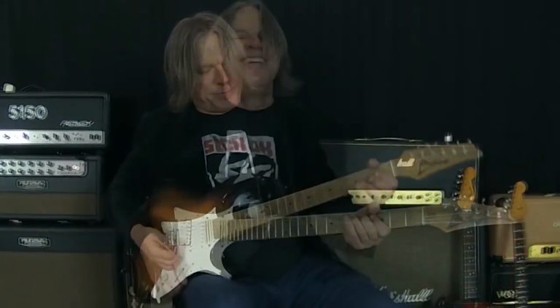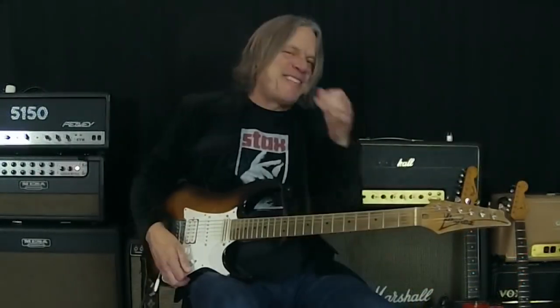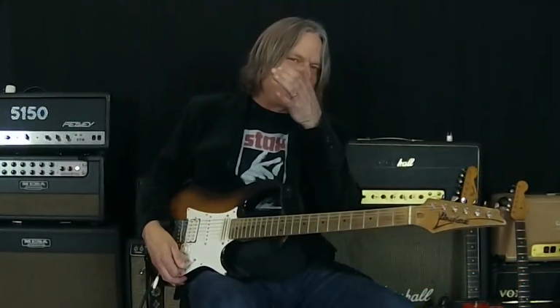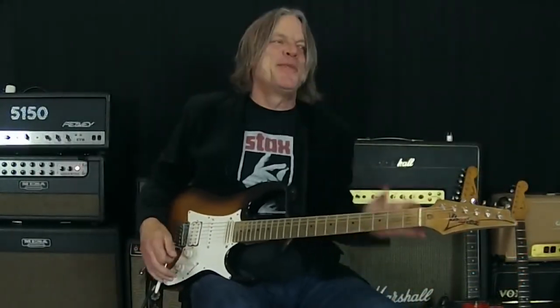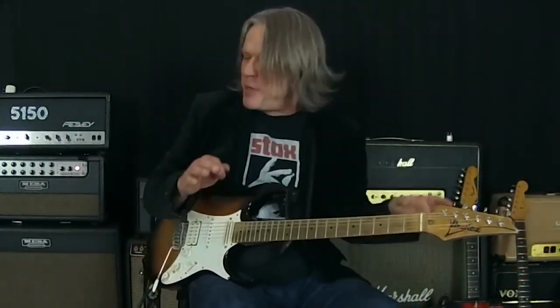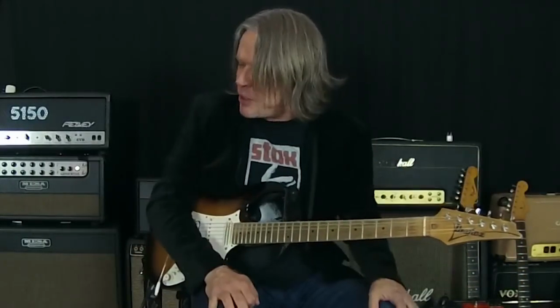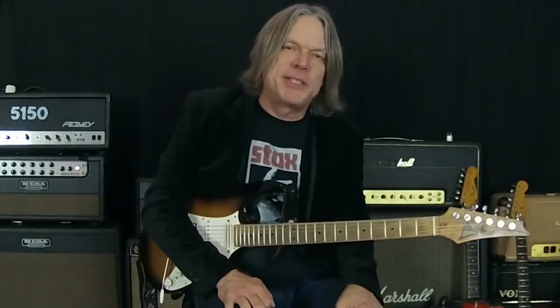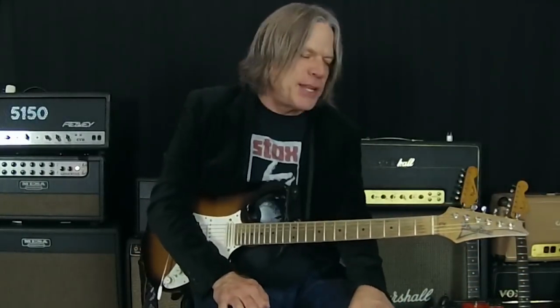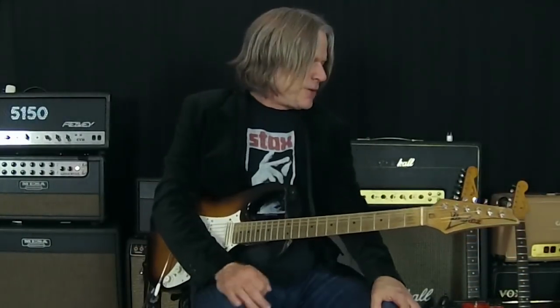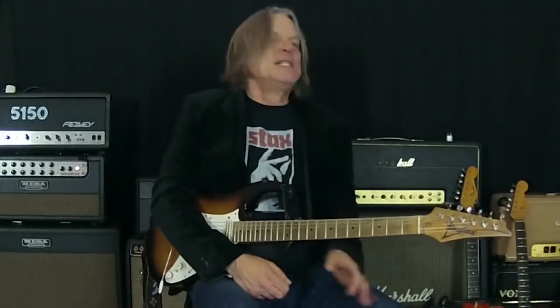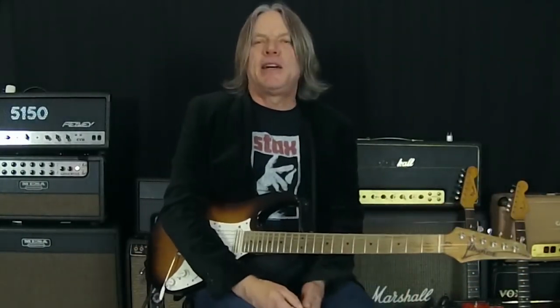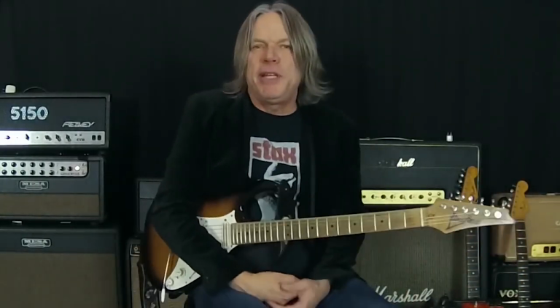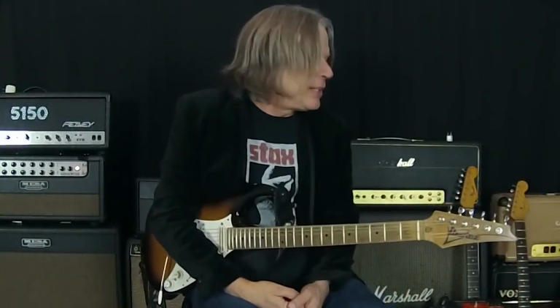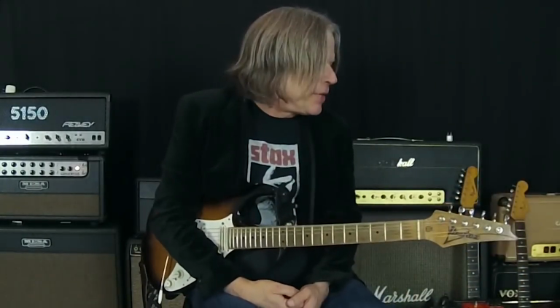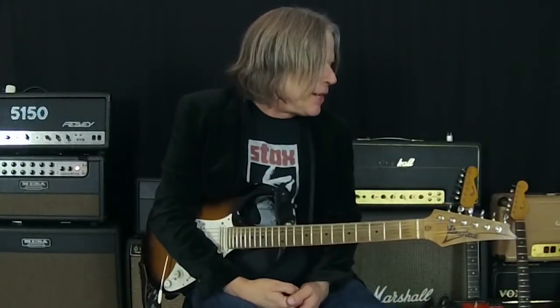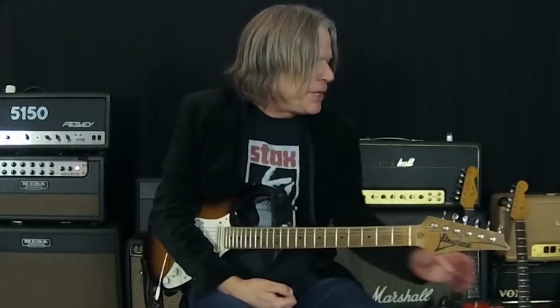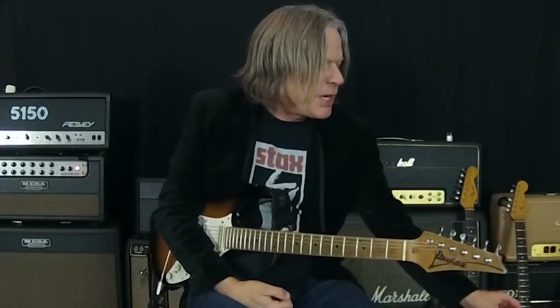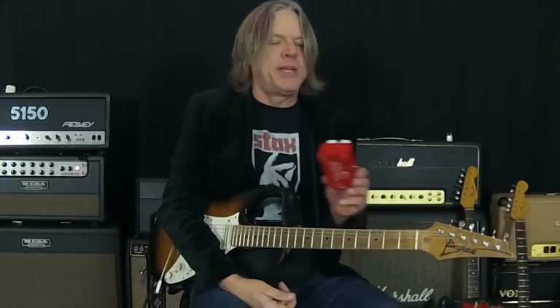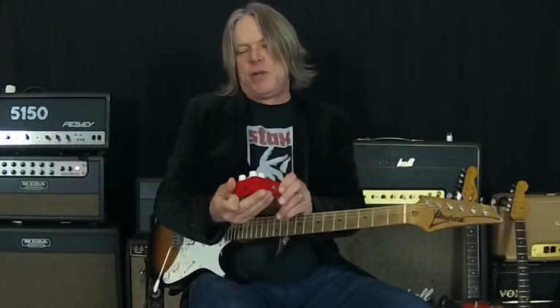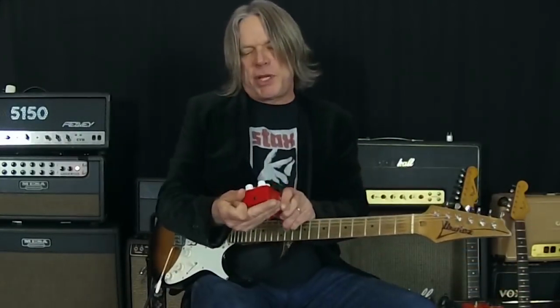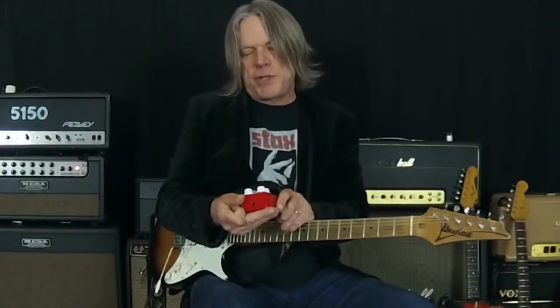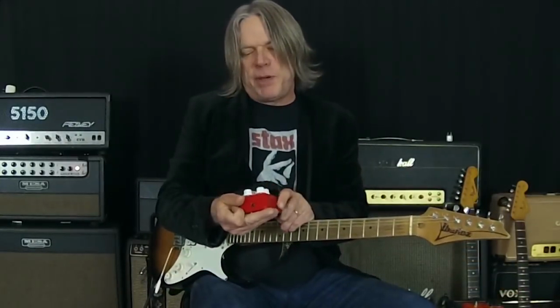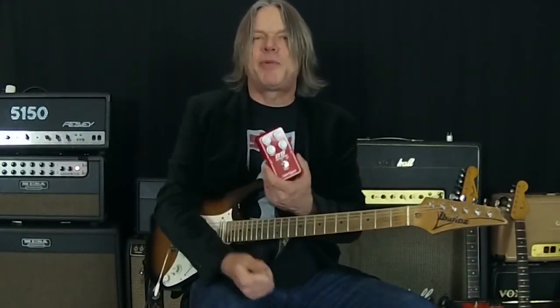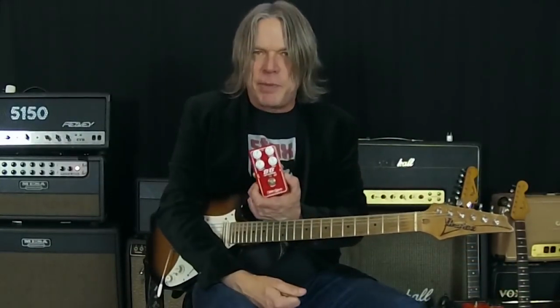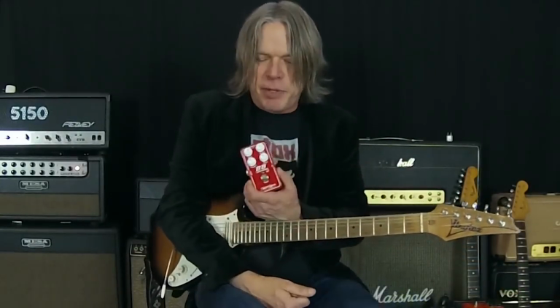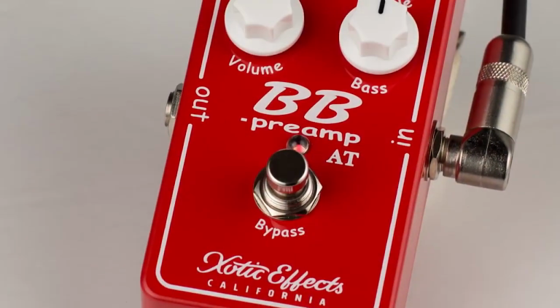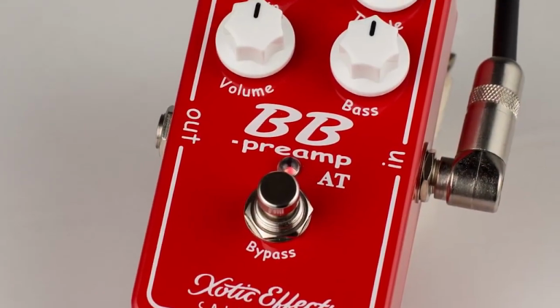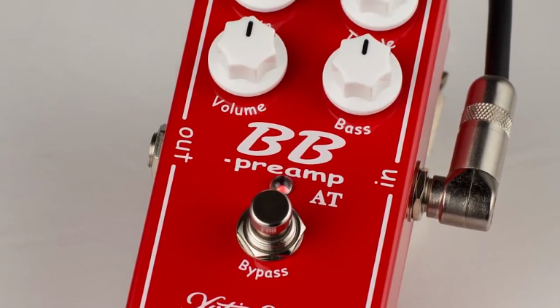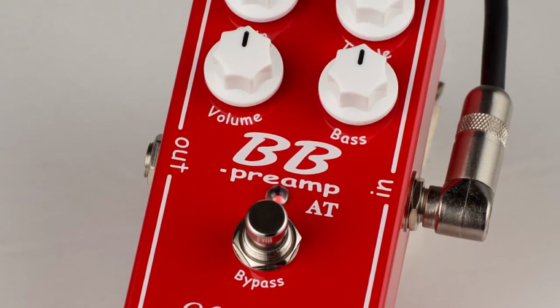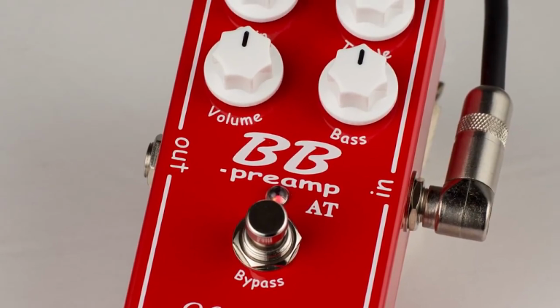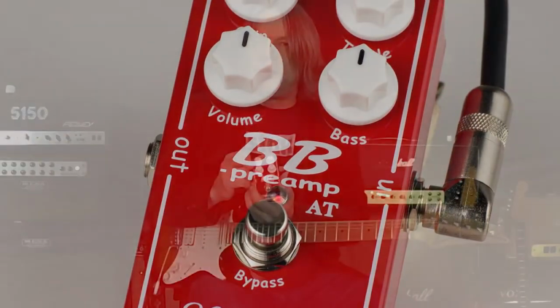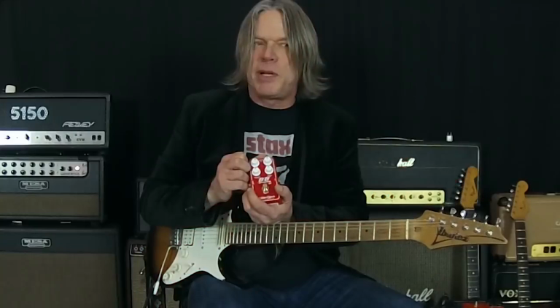Hey everybody, it's Andy Jimmins from the GuitarExperience.net studios. I'm very pleased to let you know that the Xotic company is releasing a new version of my BB preamp — the BB preamp AT.